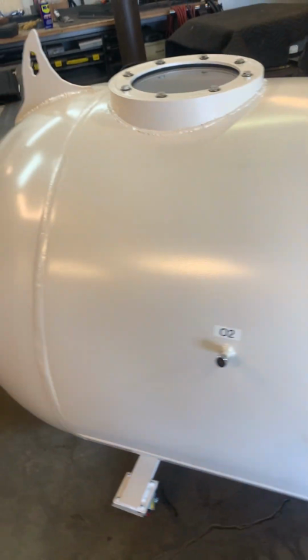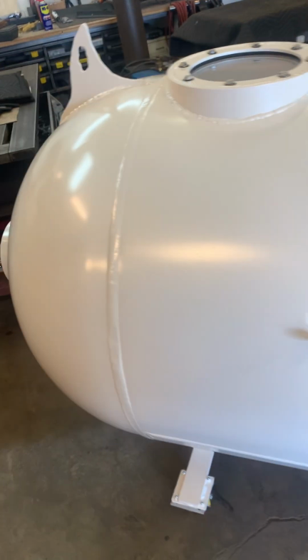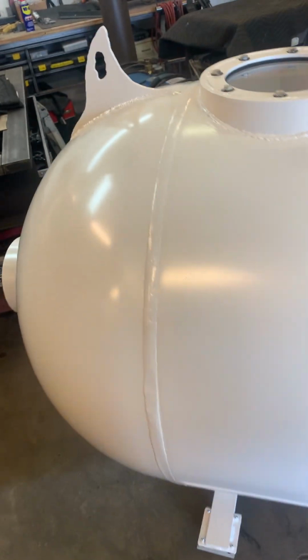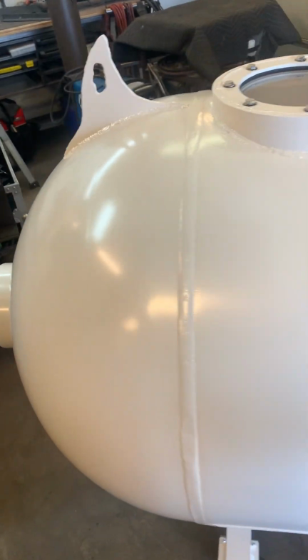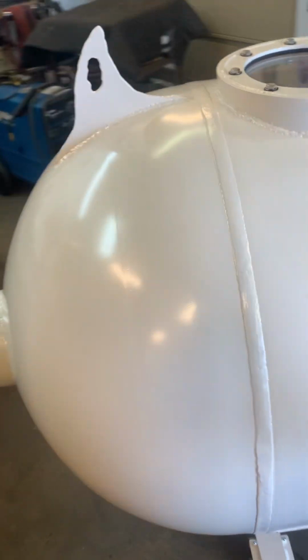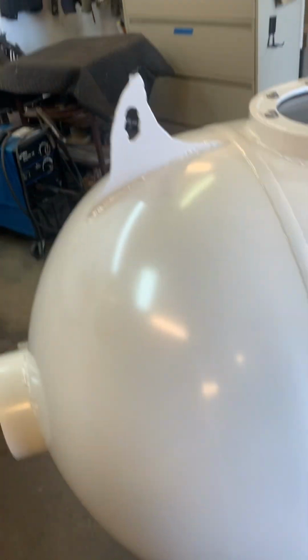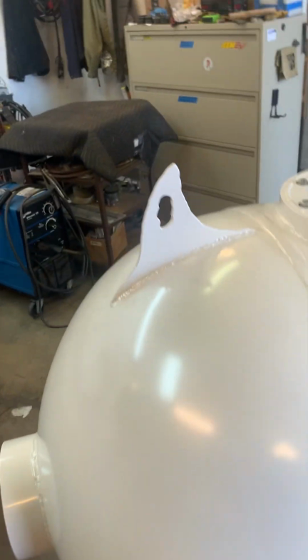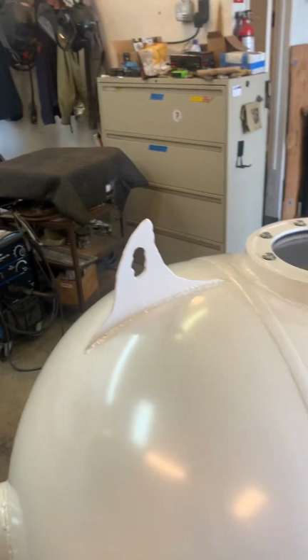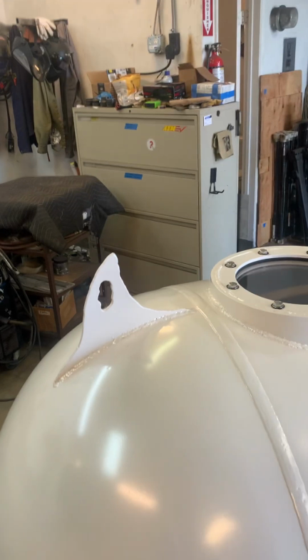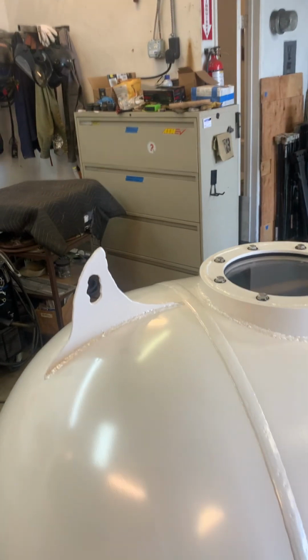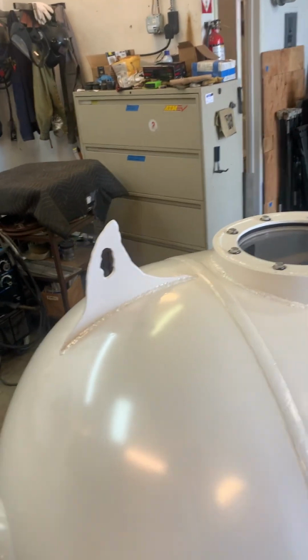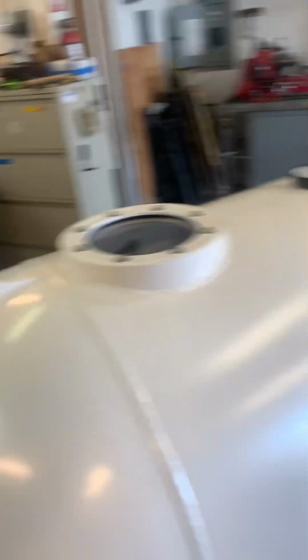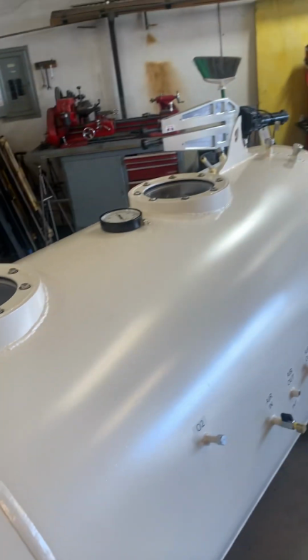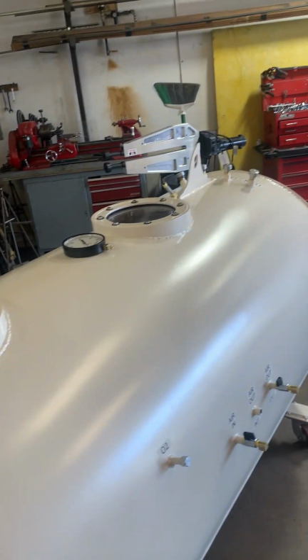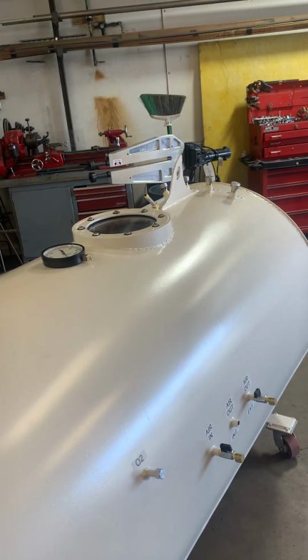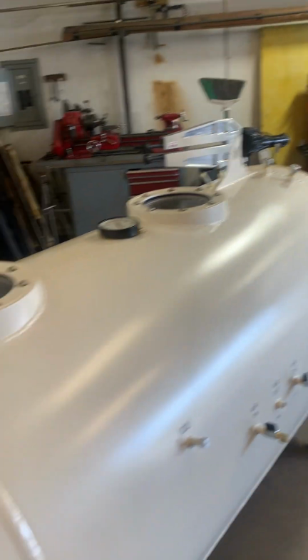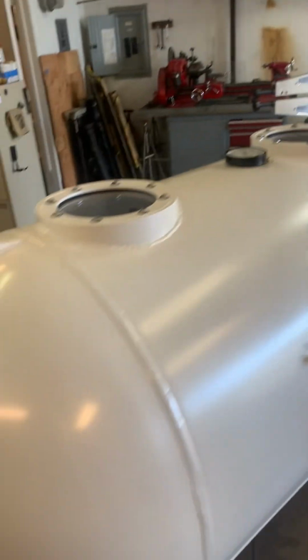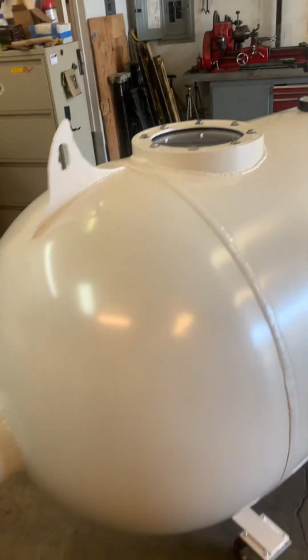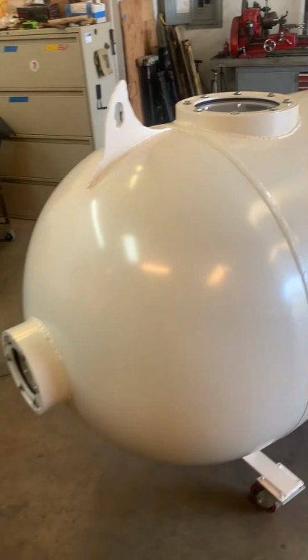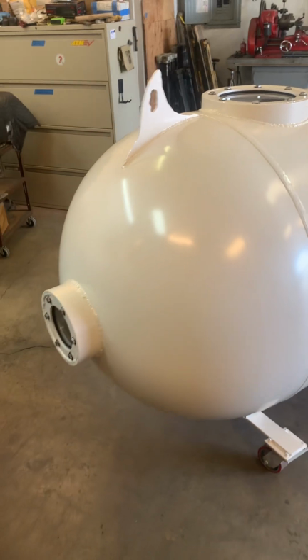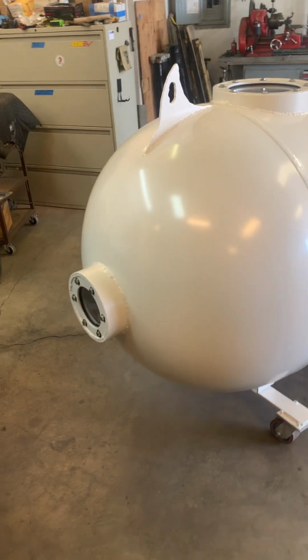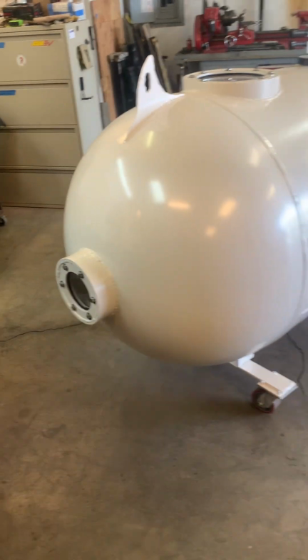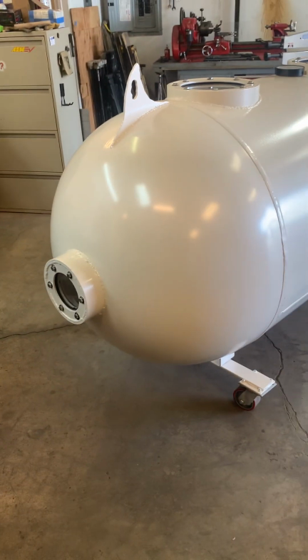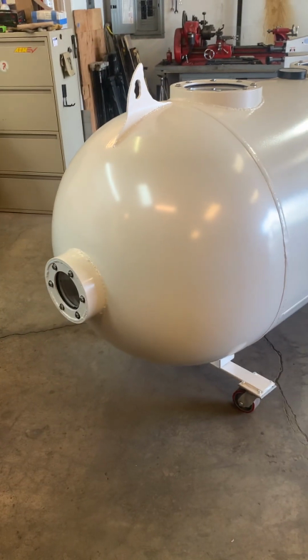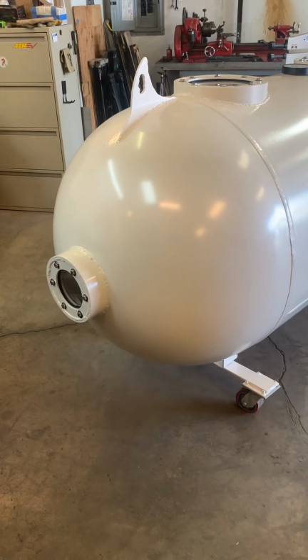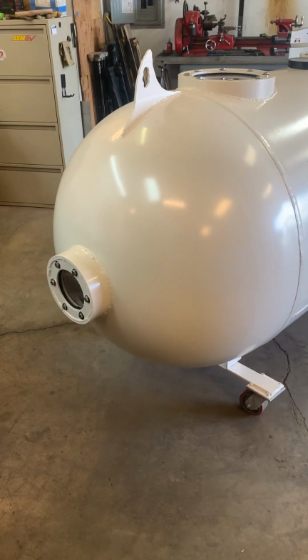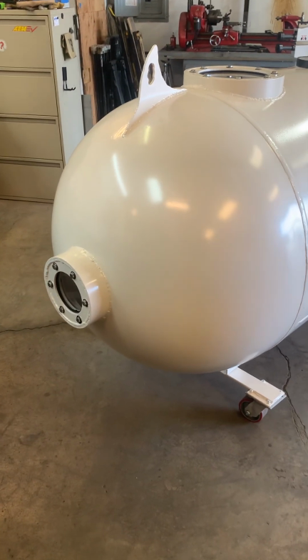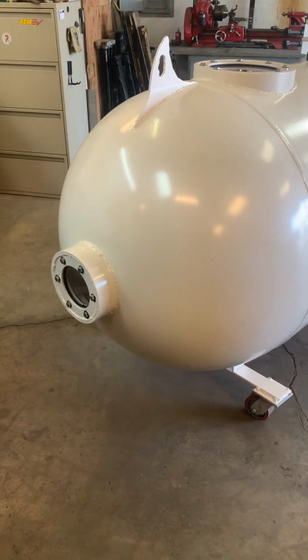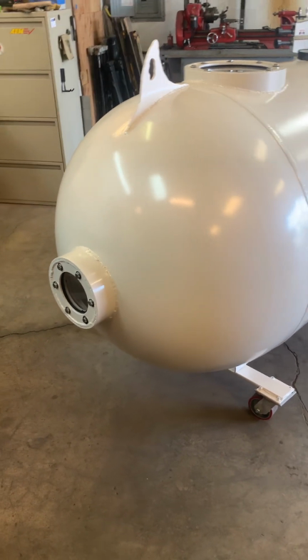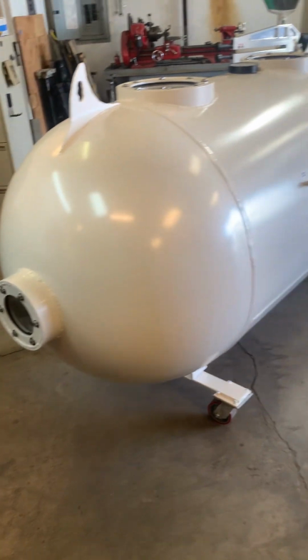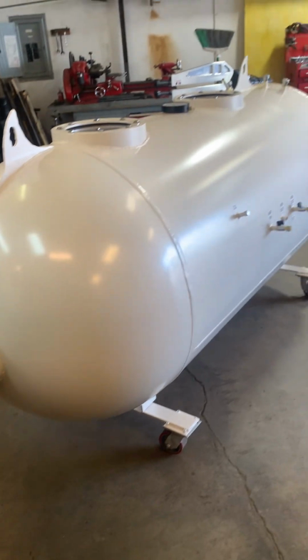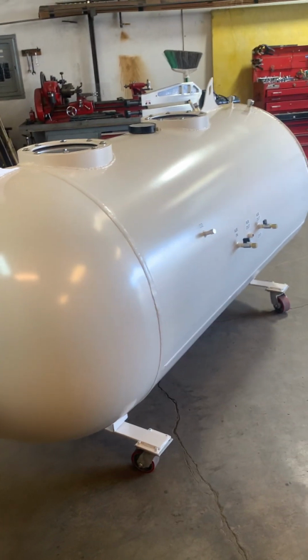So there you have it. They wanted some shark fins on there because they're going diving. And this is the final window out the back — I think it came out pretty sharp.